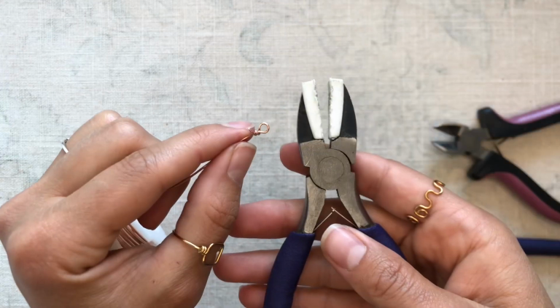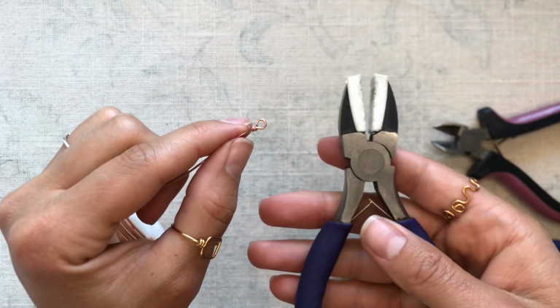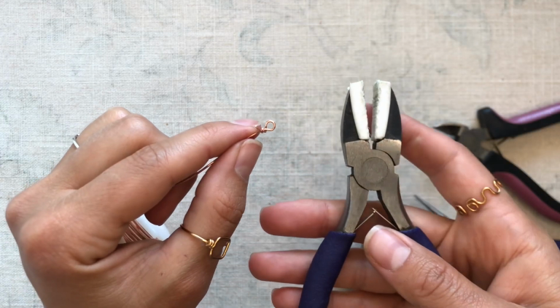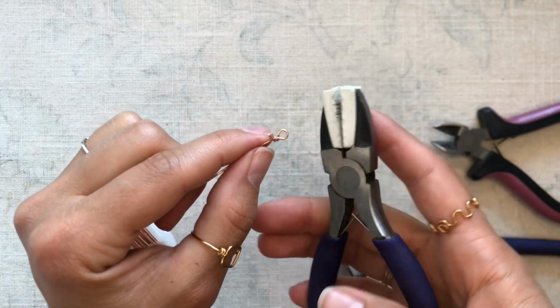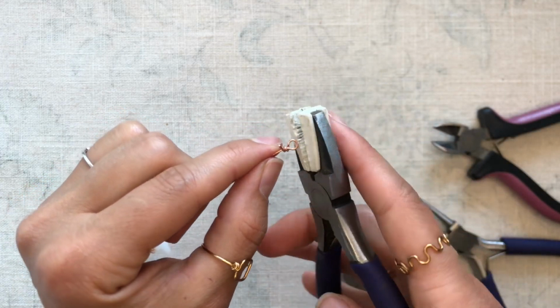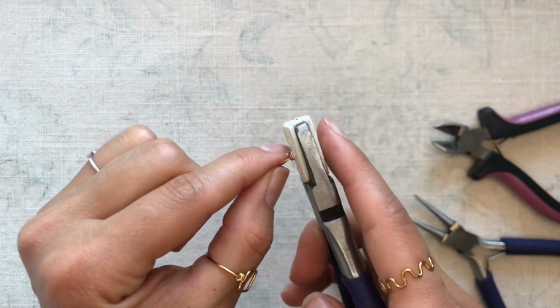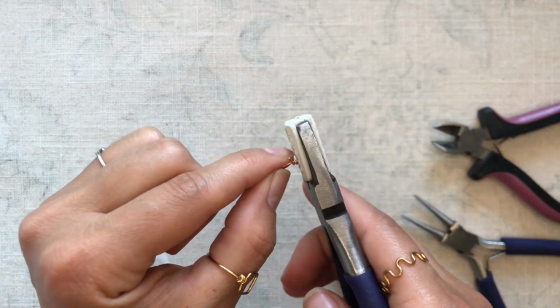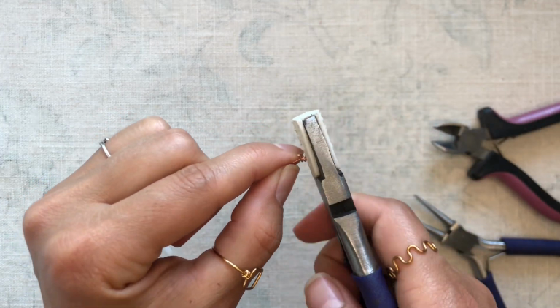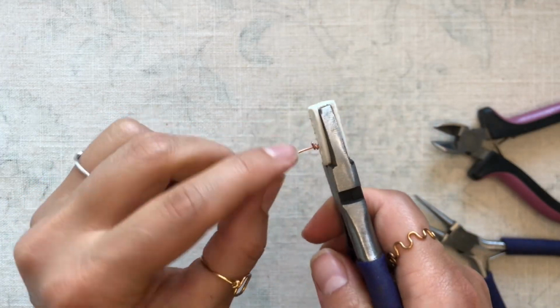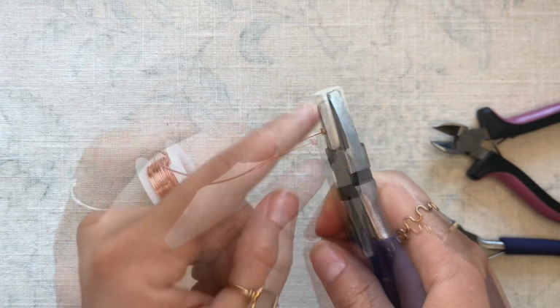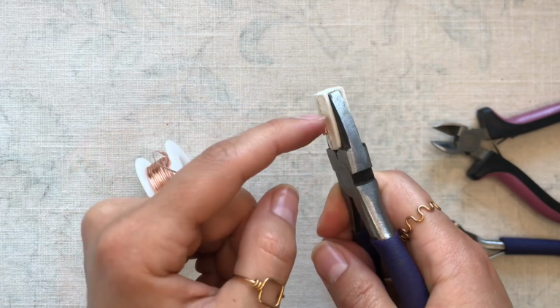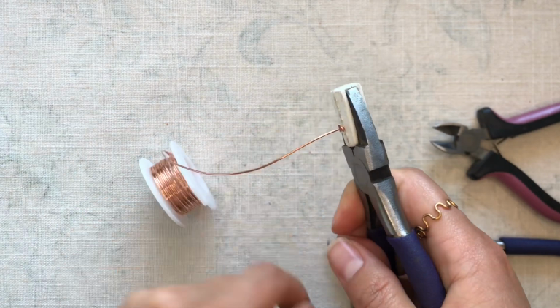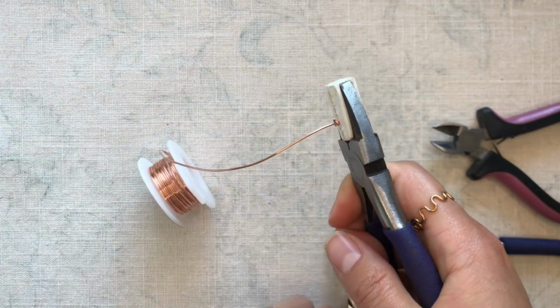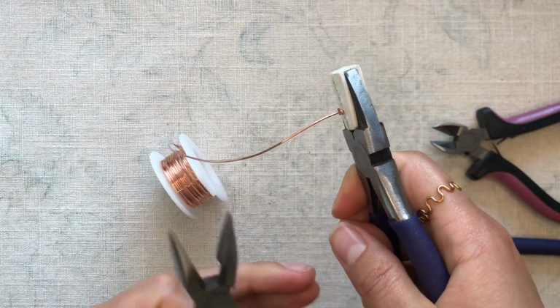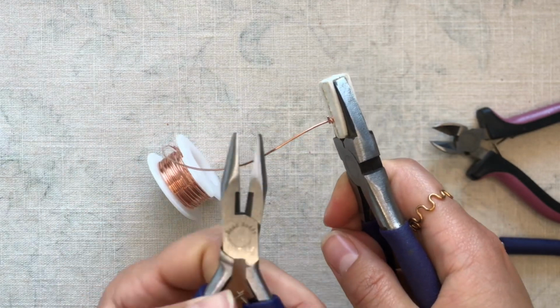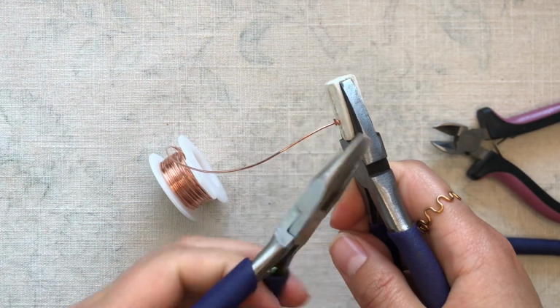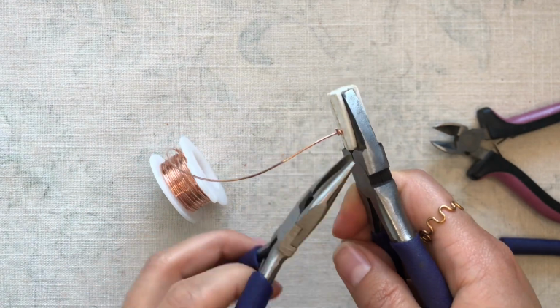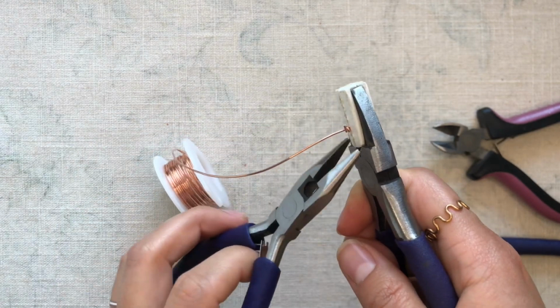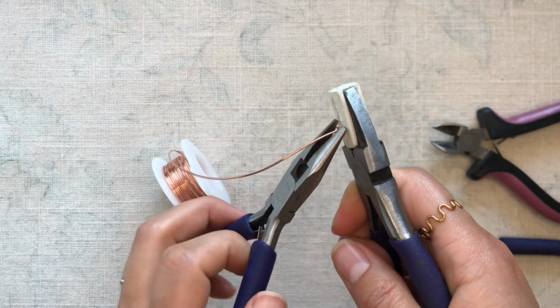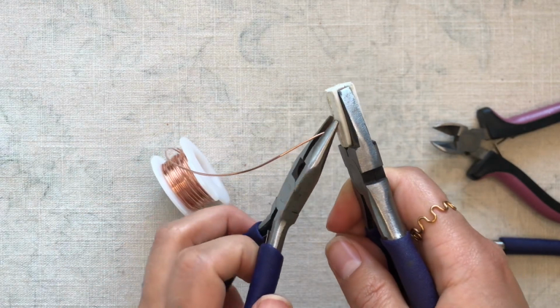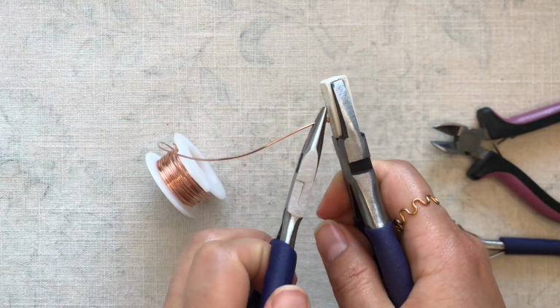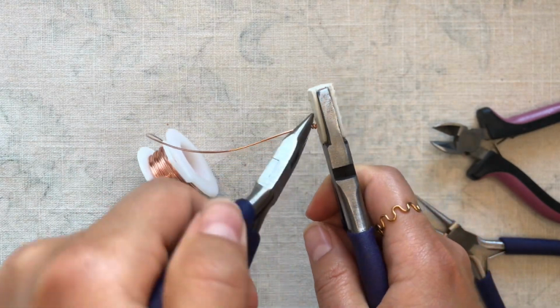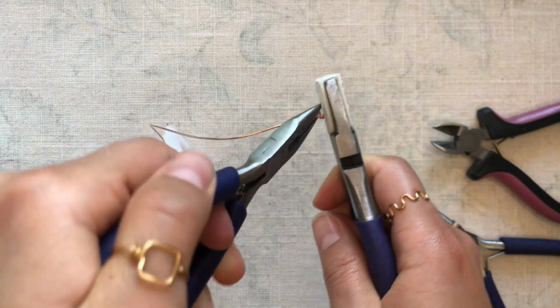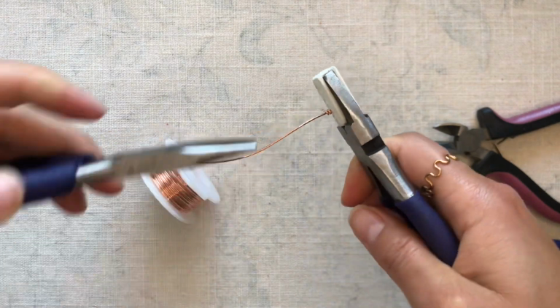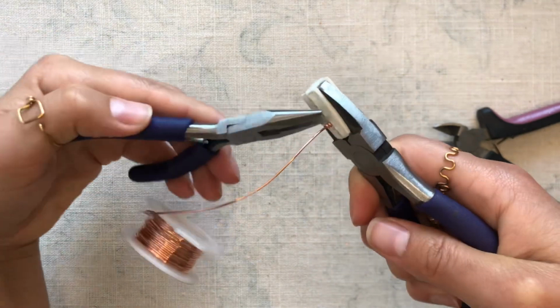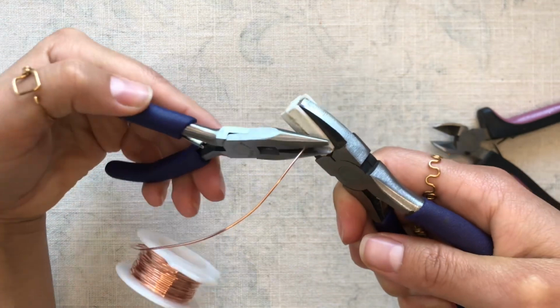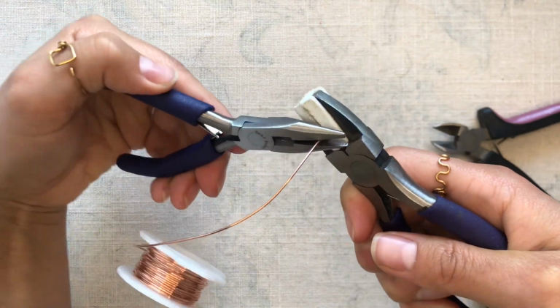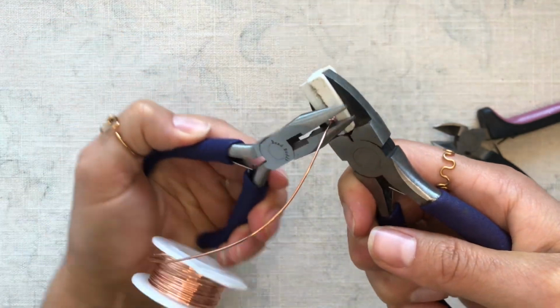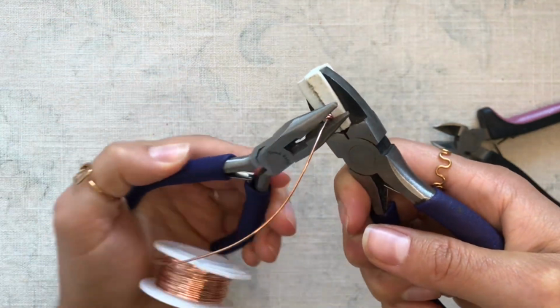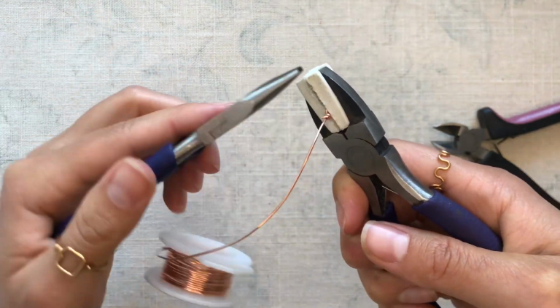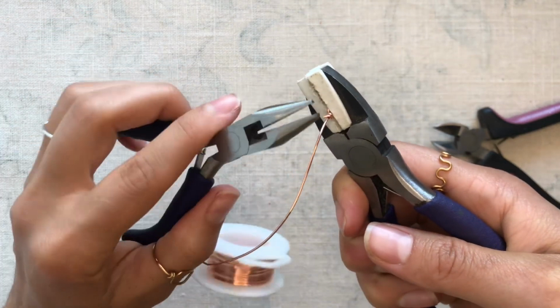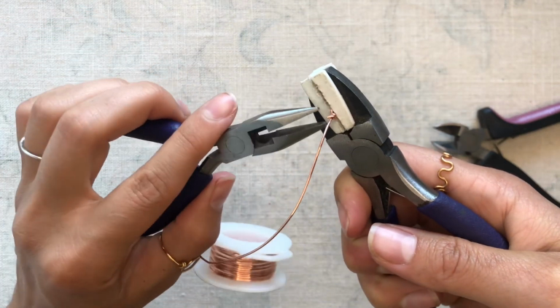Once the wire is short enough that we can't use our fingers anymore, we're going to grab the nylon jaw pliers and our flat nose pliers and use them together to finish wrapping the wire the rest of the way around and clamping it down tightly.